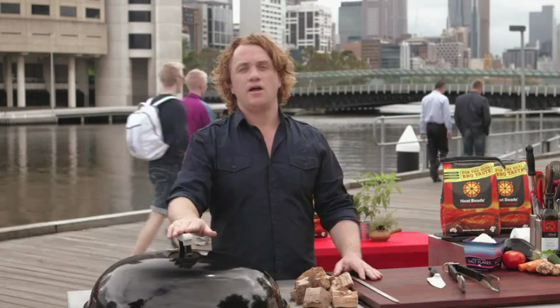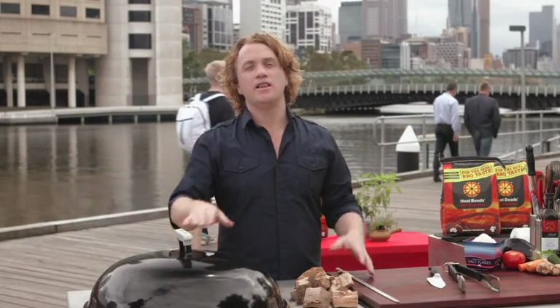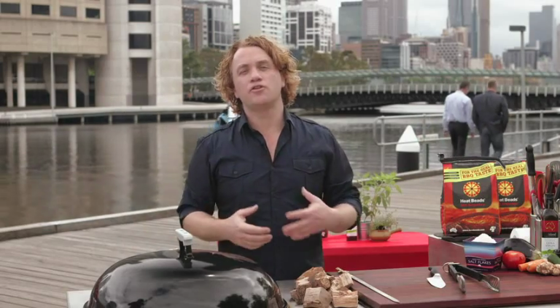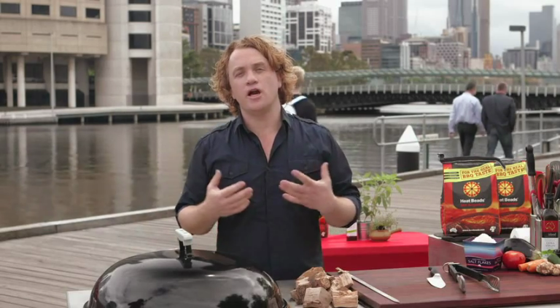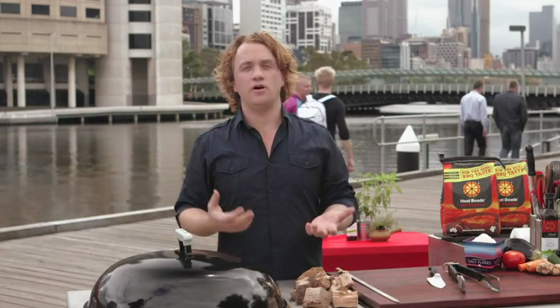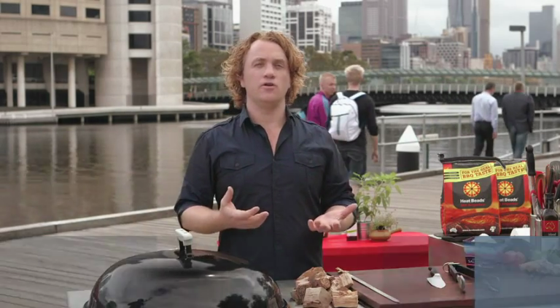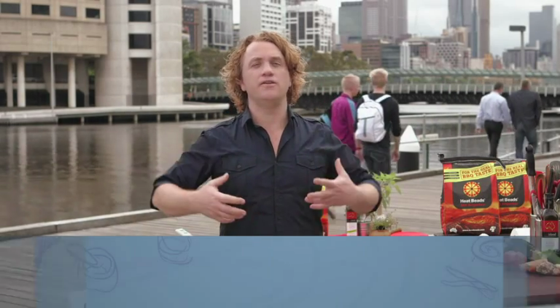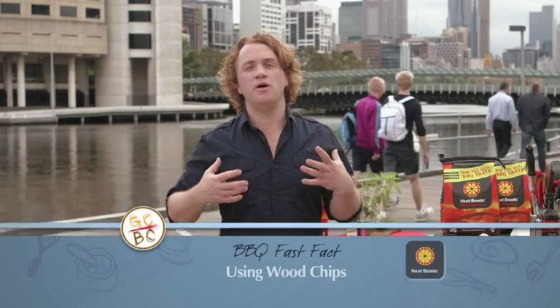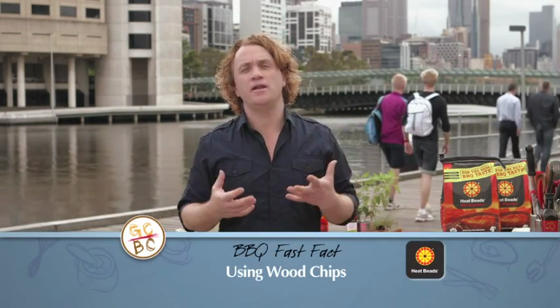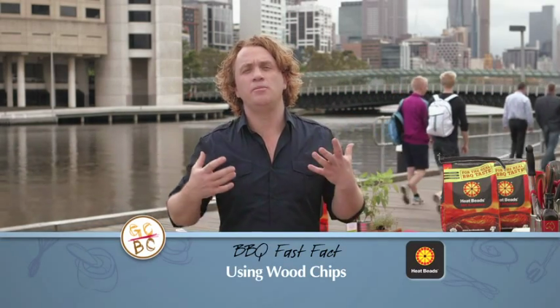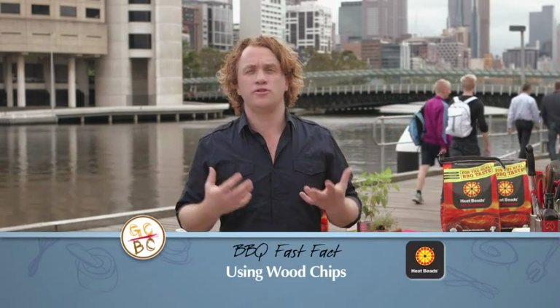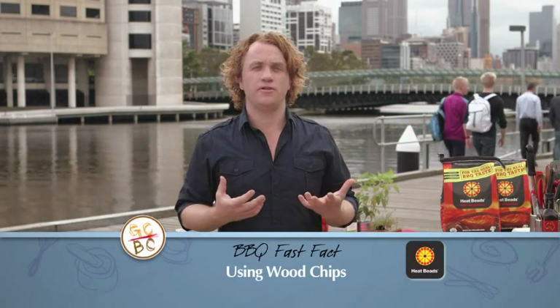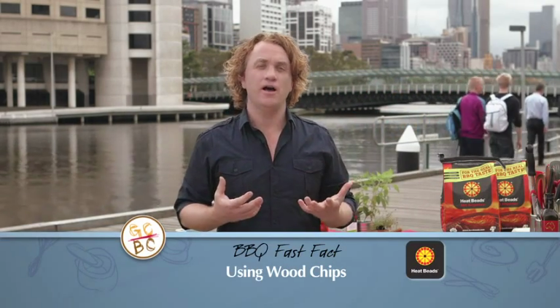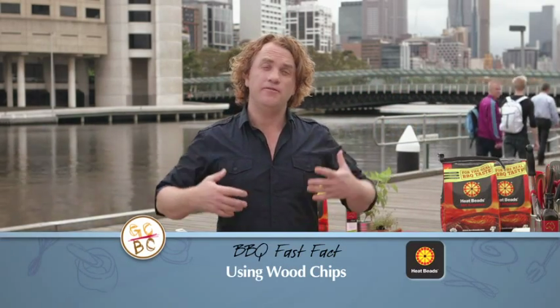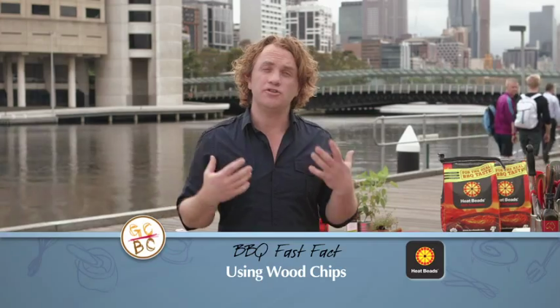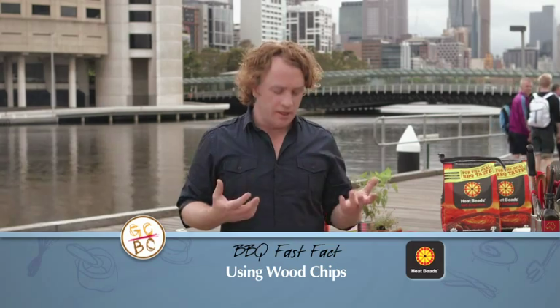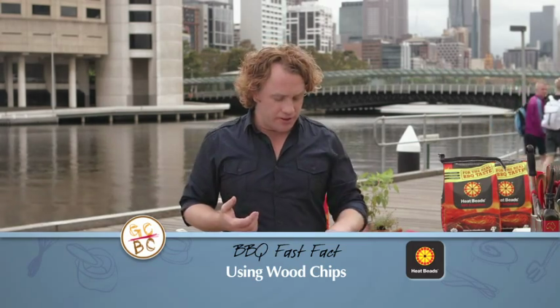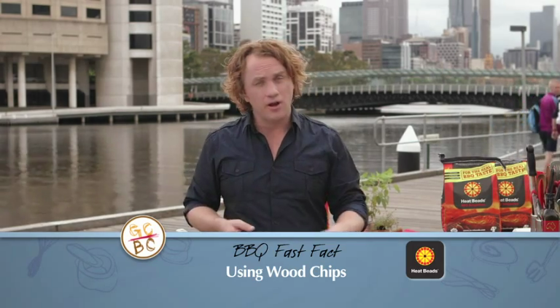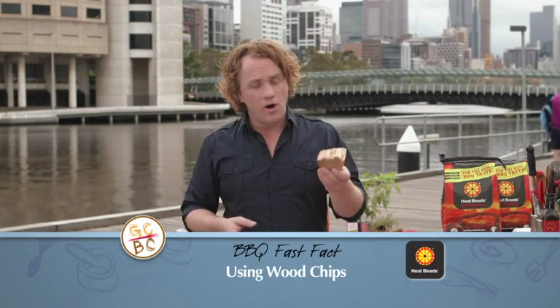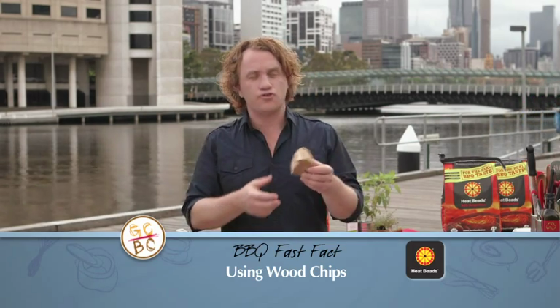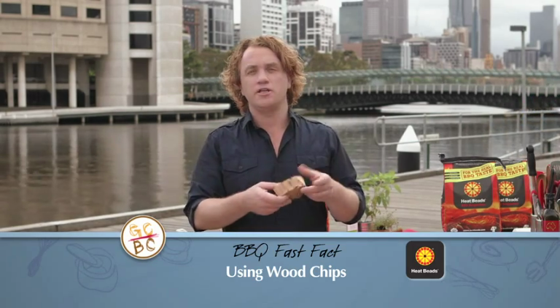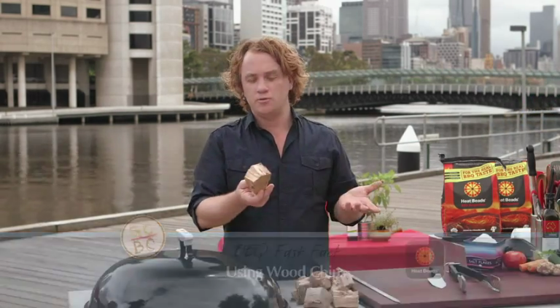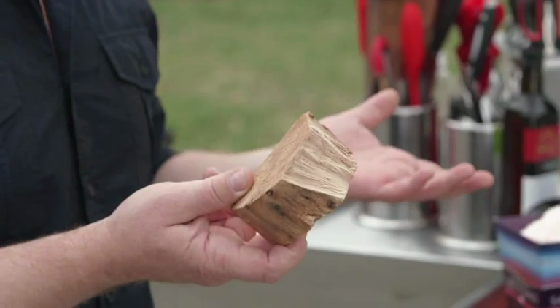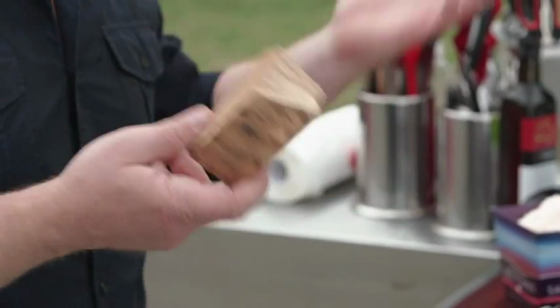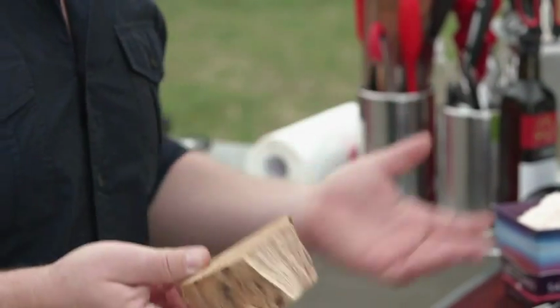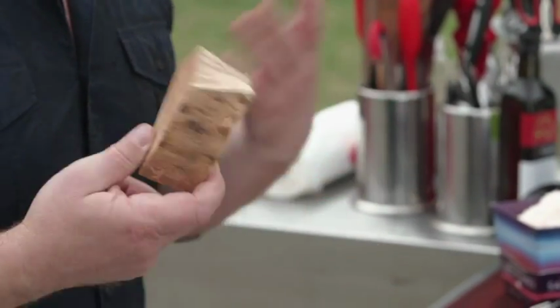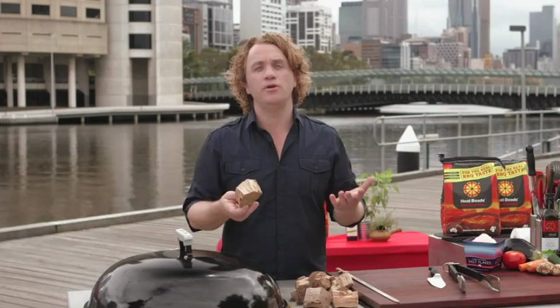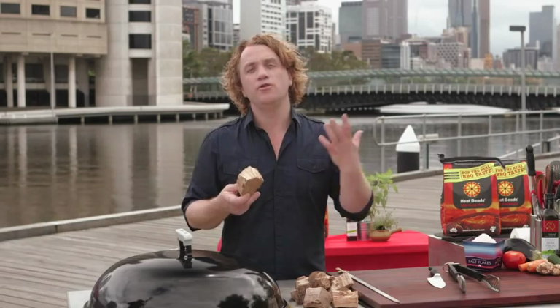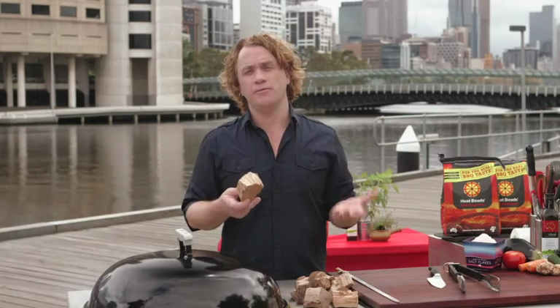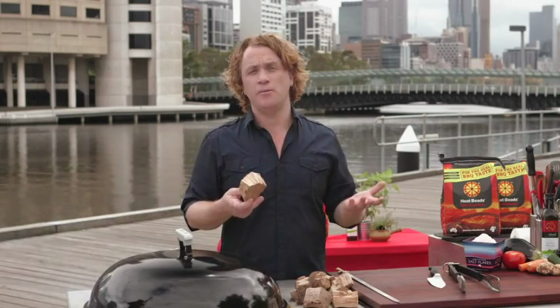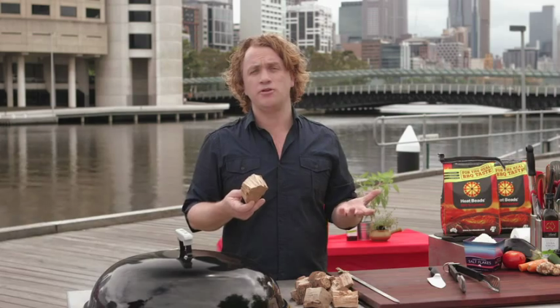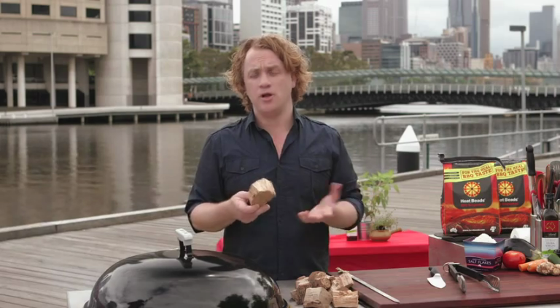I love cooking over hot coals. It gives my meat a beautiful flavour. But if you want something a little different, why not try some of these wood chunks, hickory or applewood? You'll get them from your barbecue supplier.